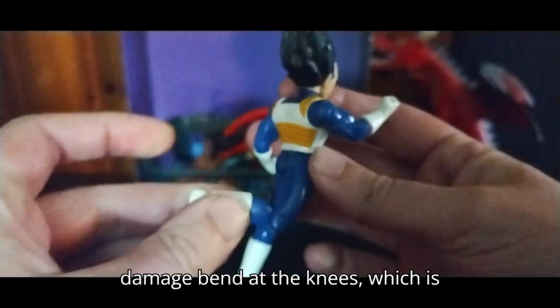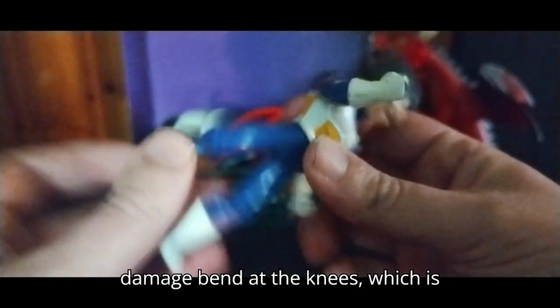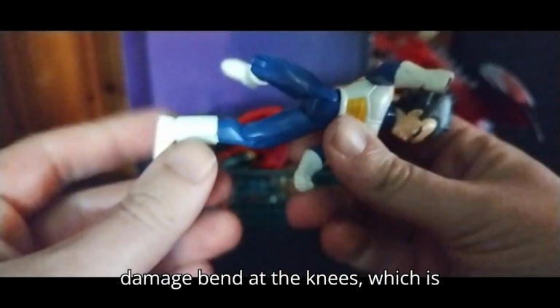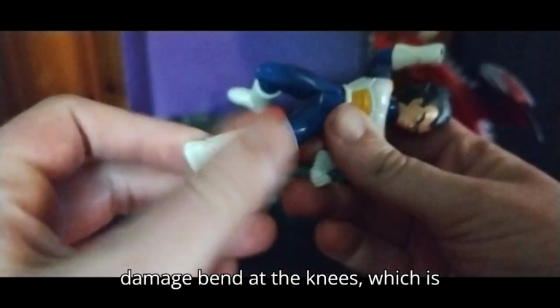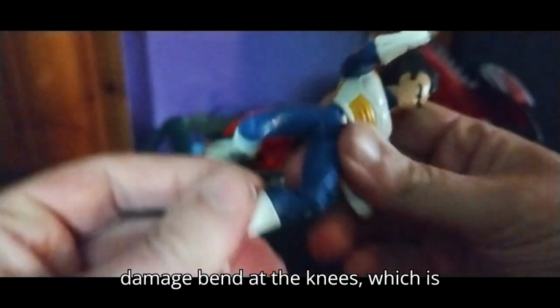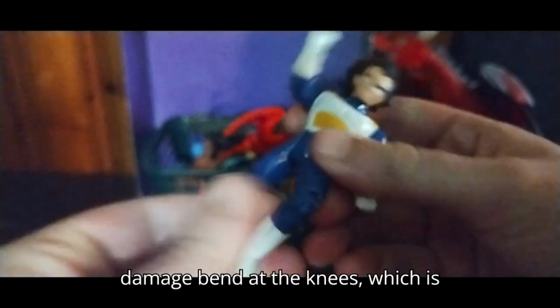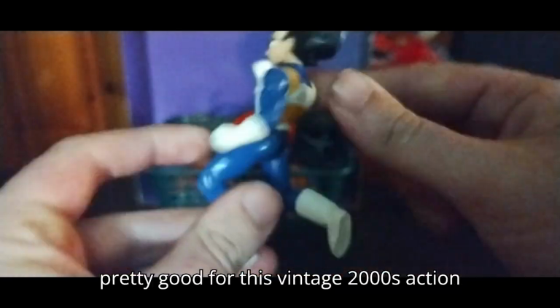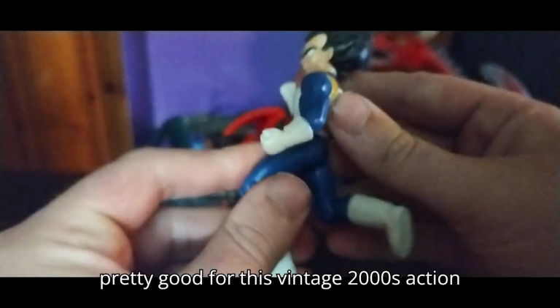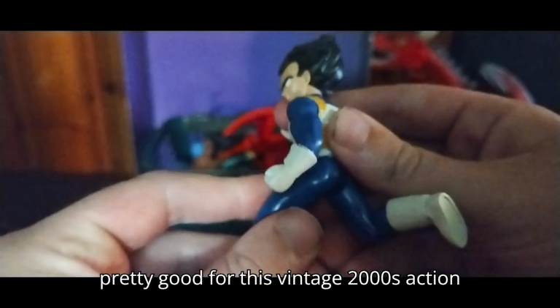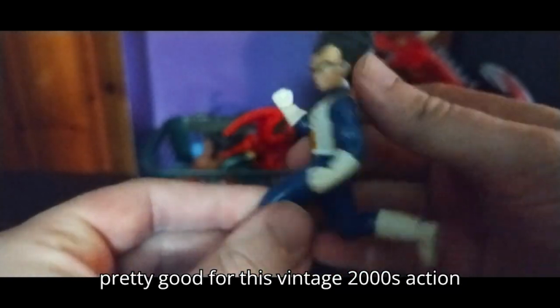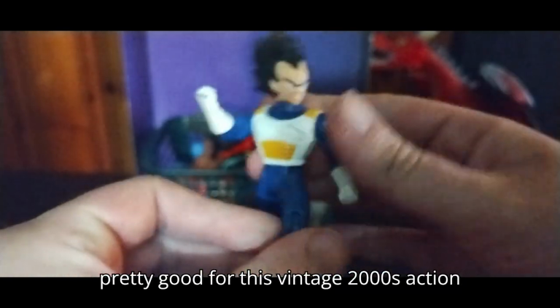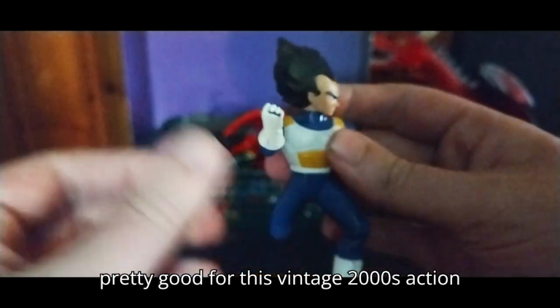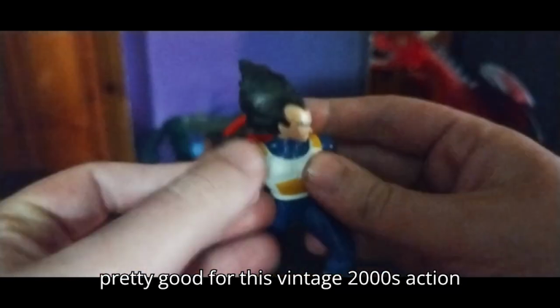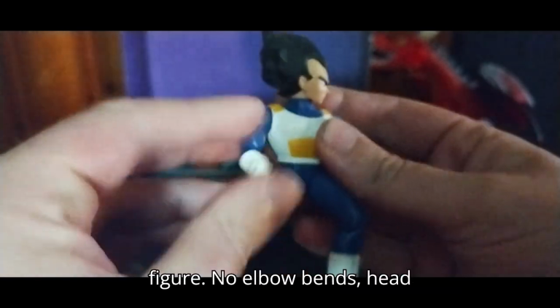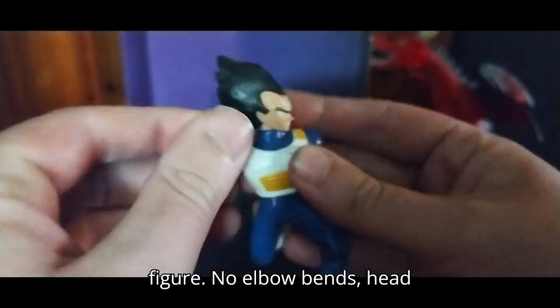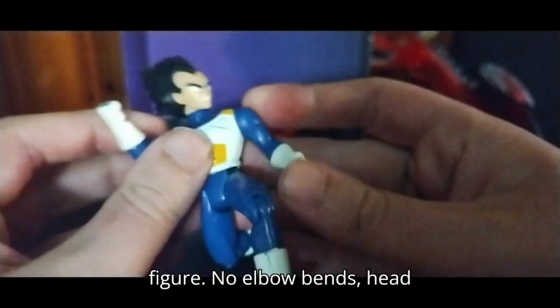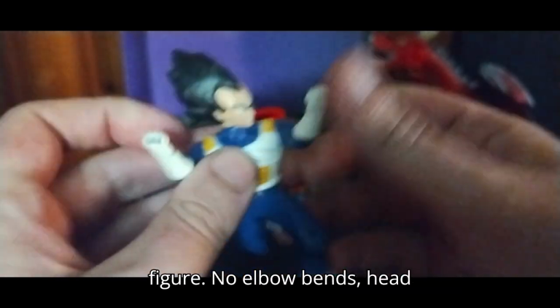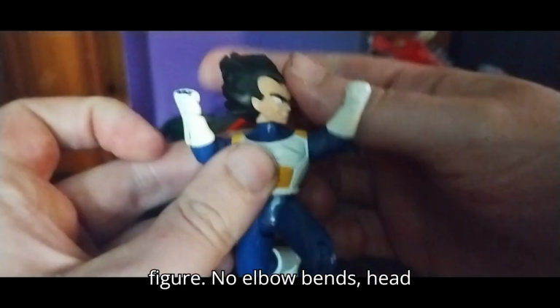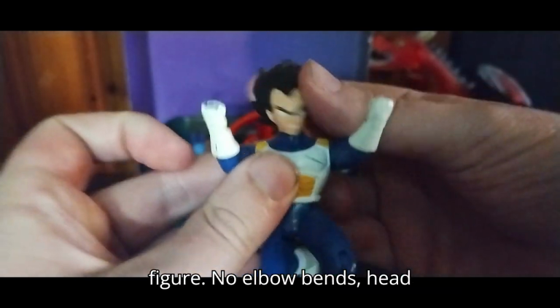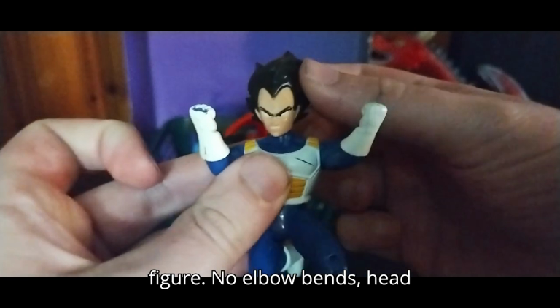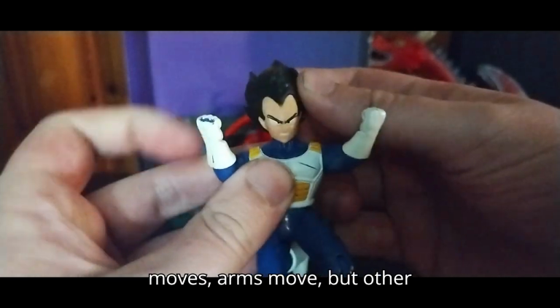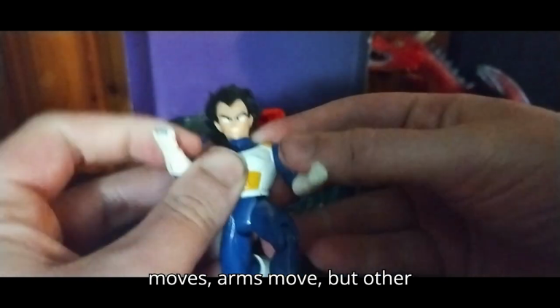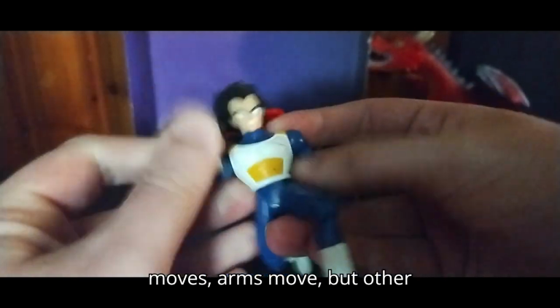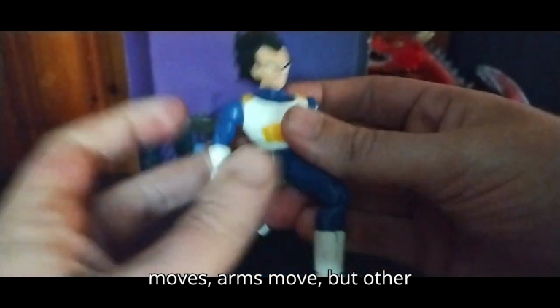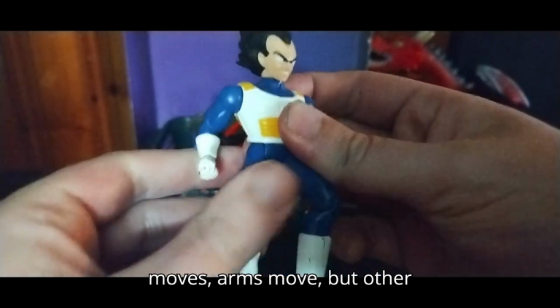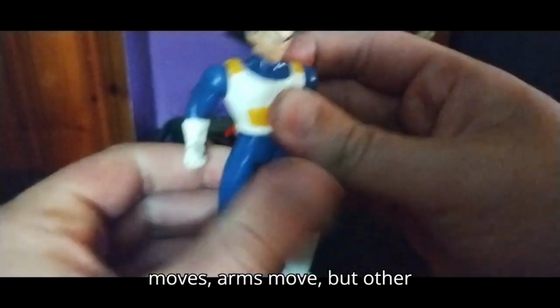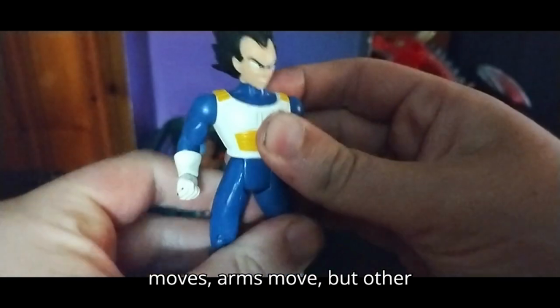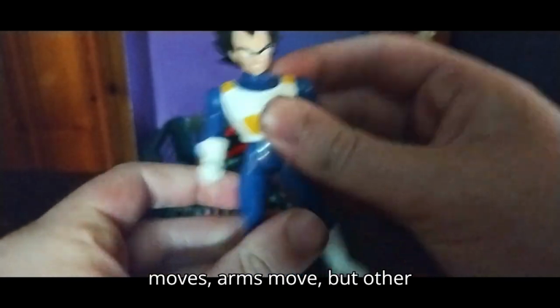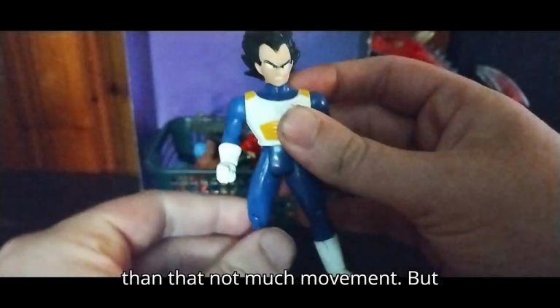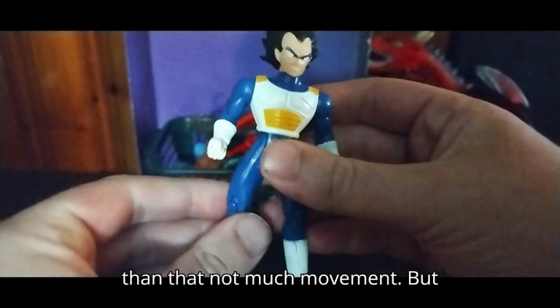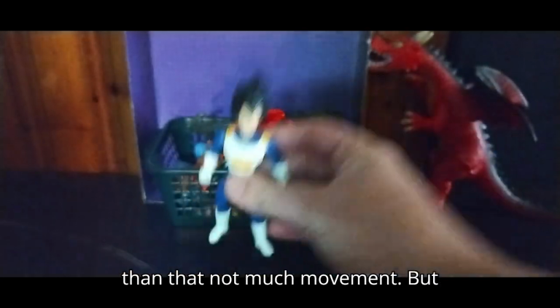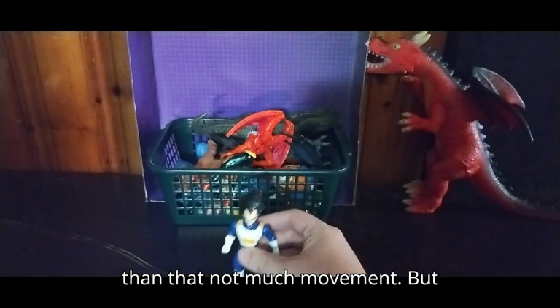He bends at the knees, which is pretty good for this vintage 2000s action figure. No elbow bends, head moves, arms move — but other than that, not much movement.